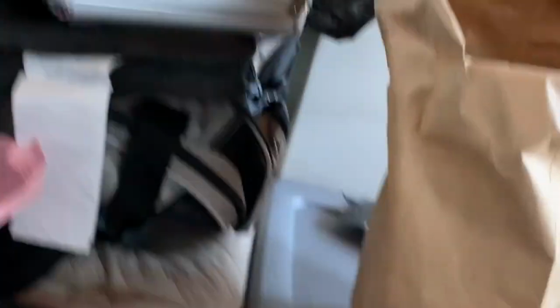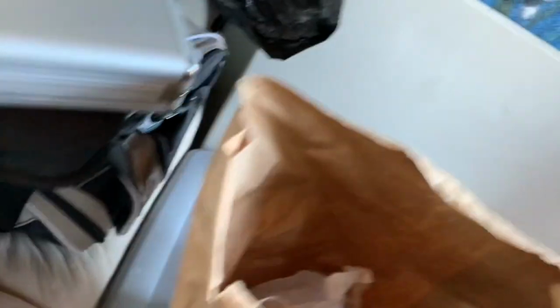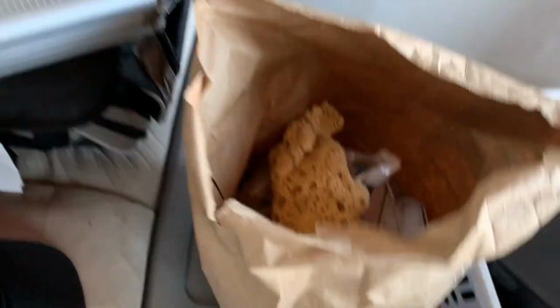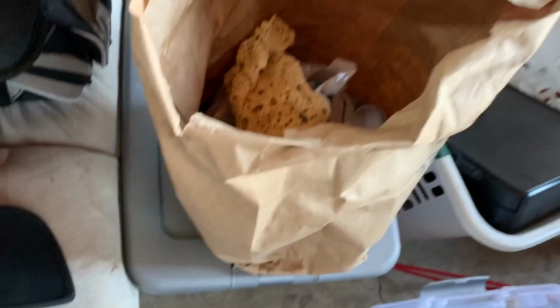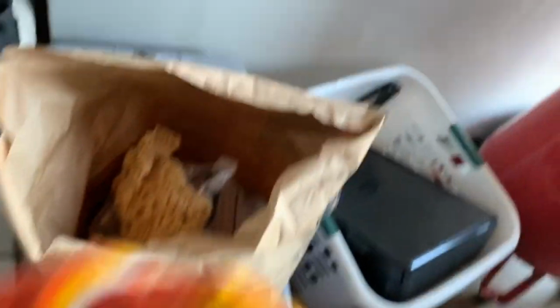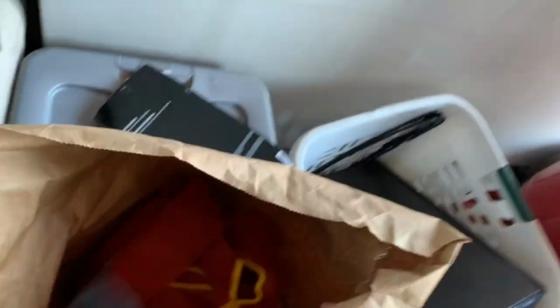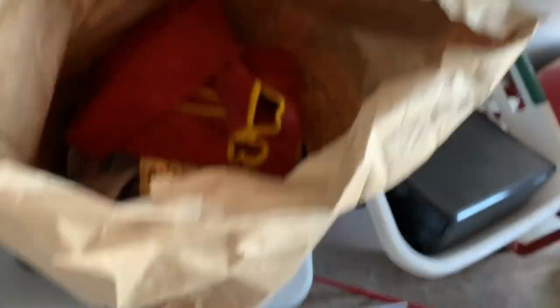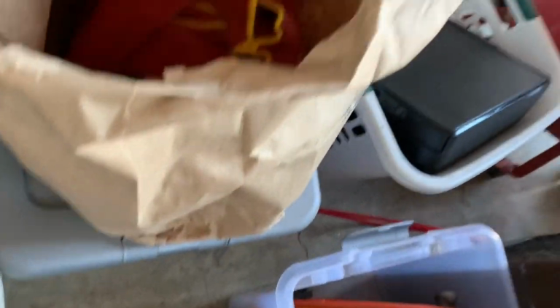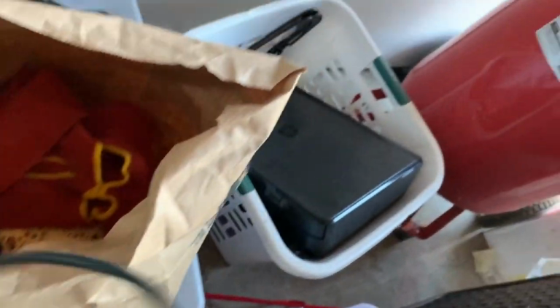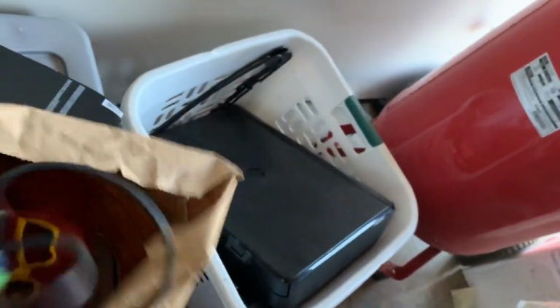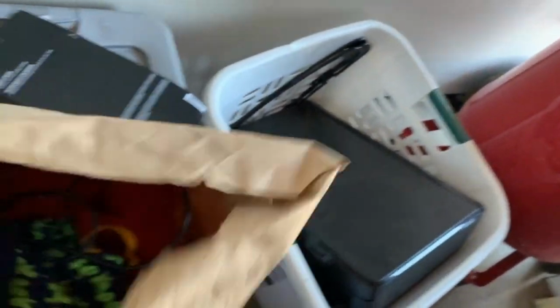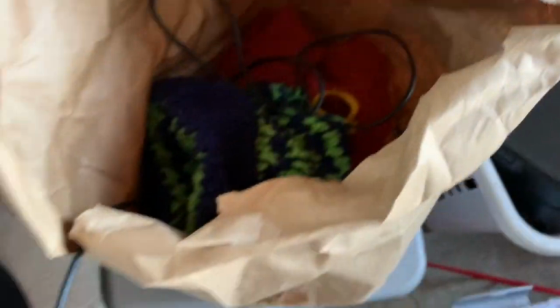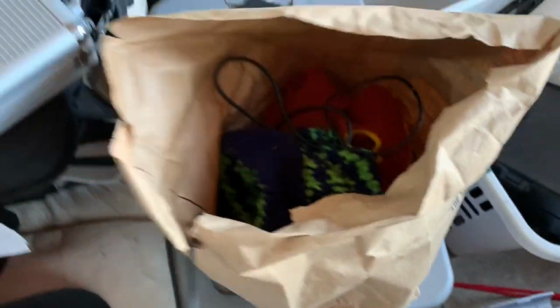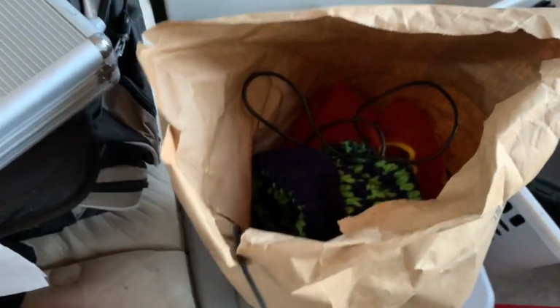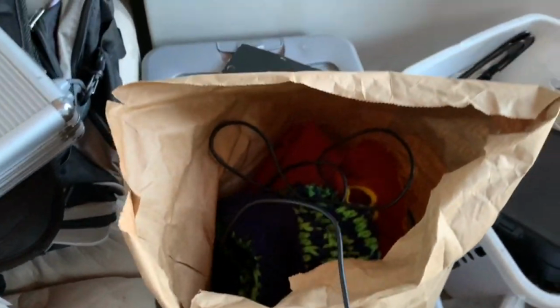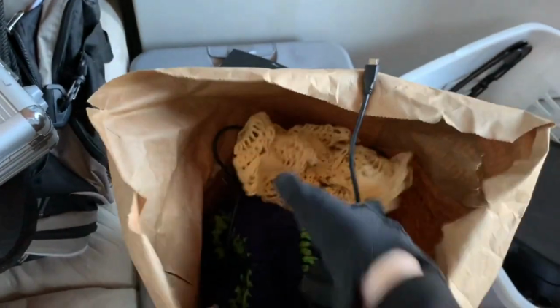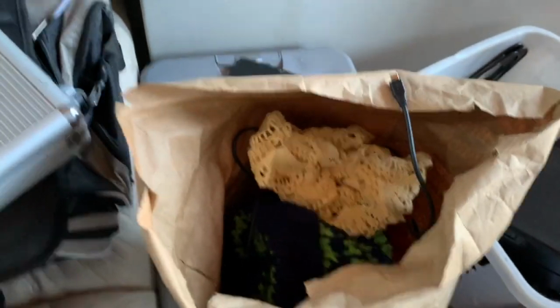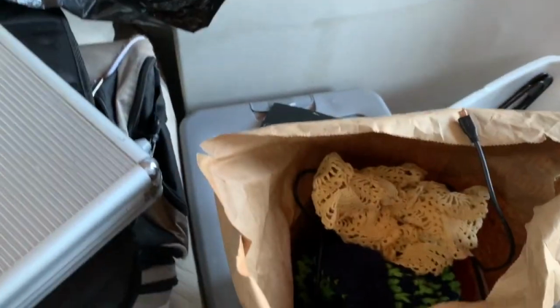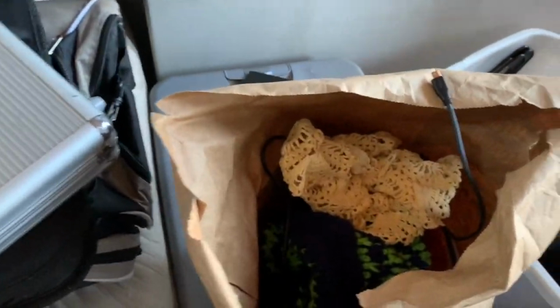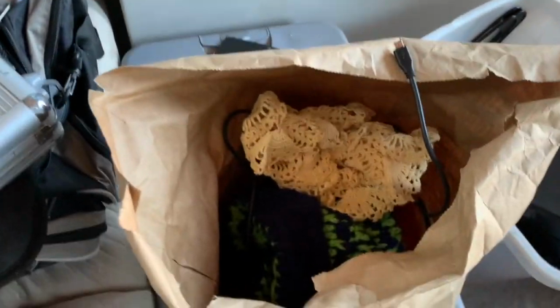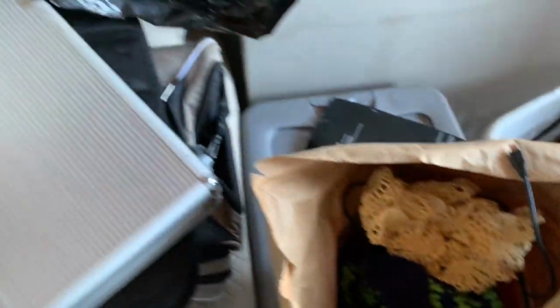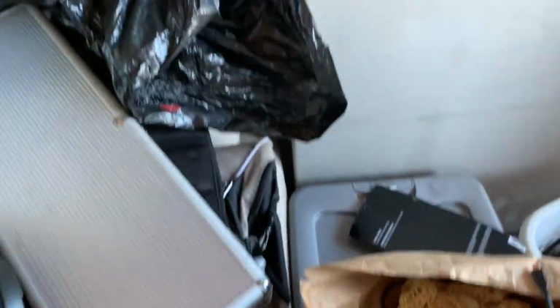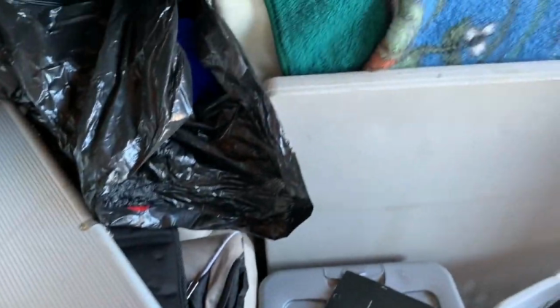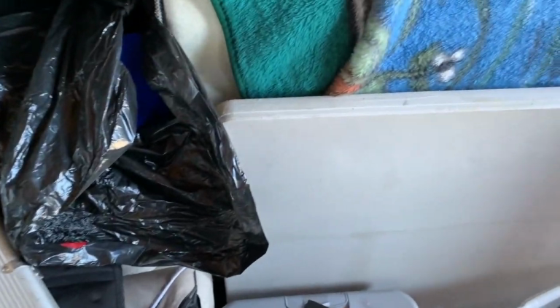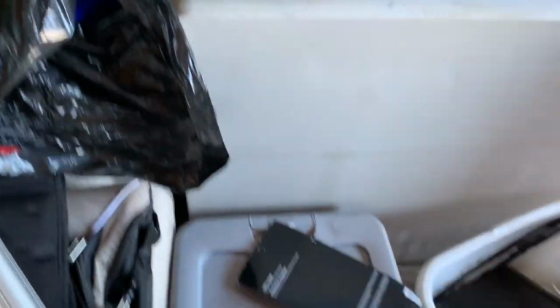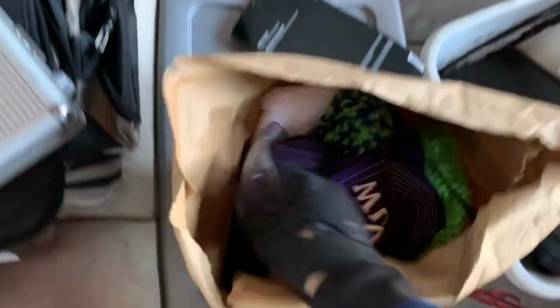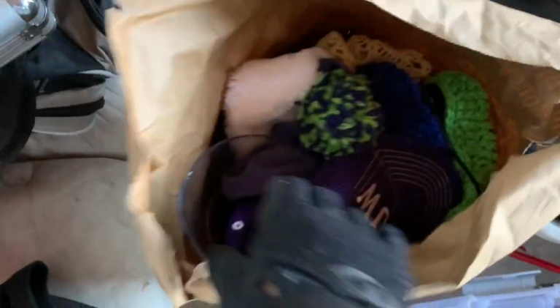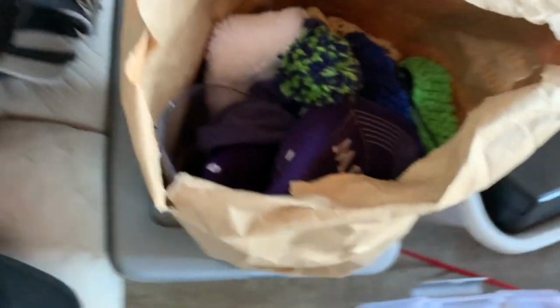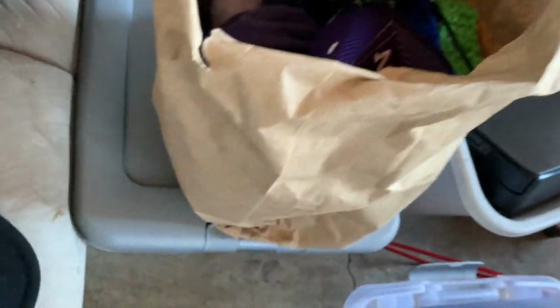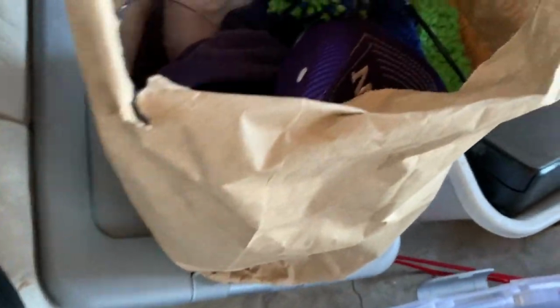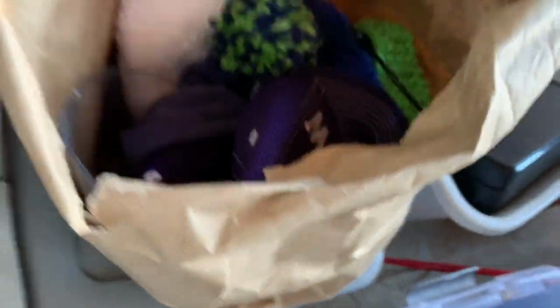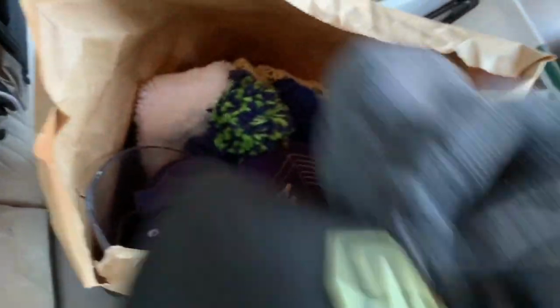I should have videoed my other storage unit — there's some really cool stuff in there. I might still do that video if you guys like this one, because I've gotta go through it anyway to take photos of everything.